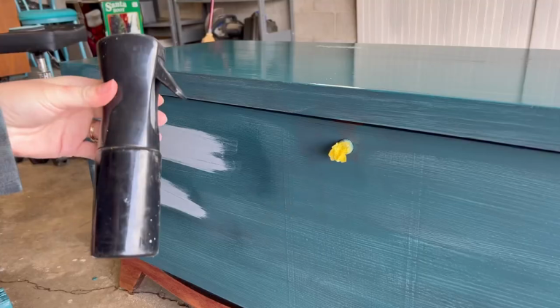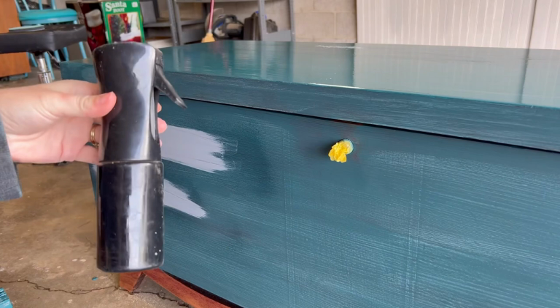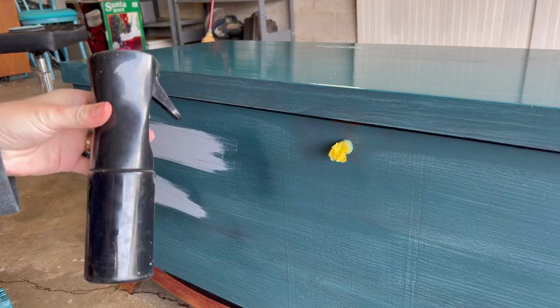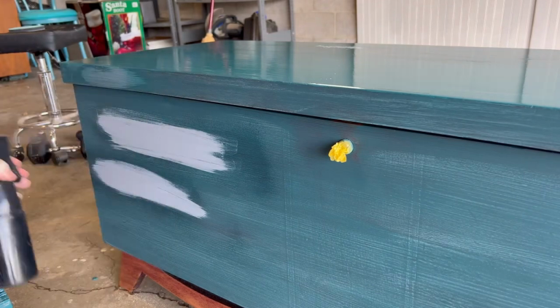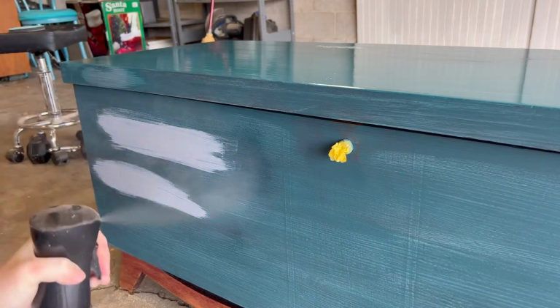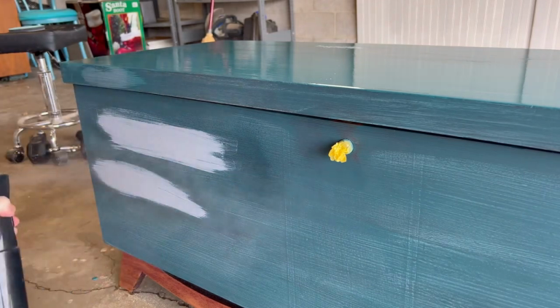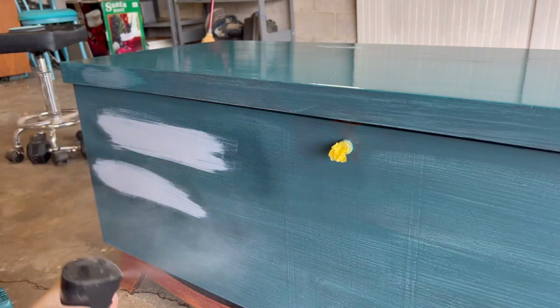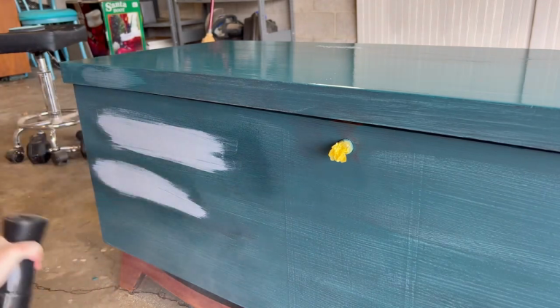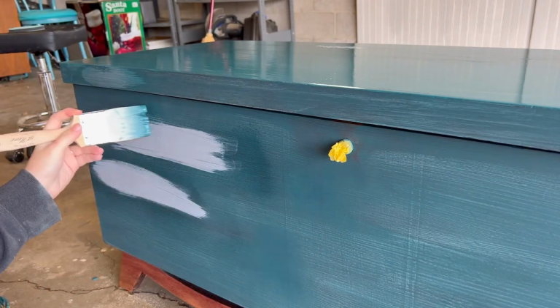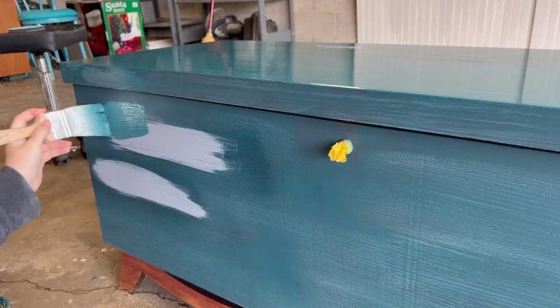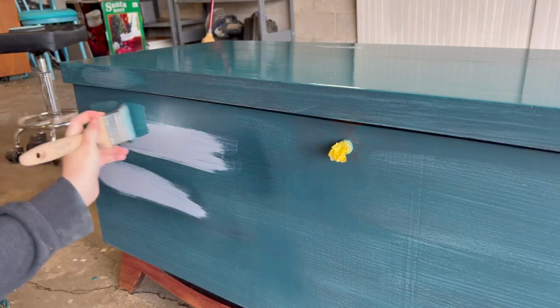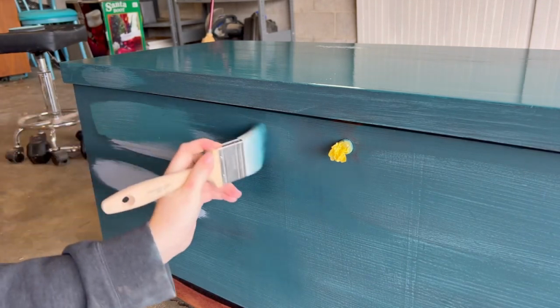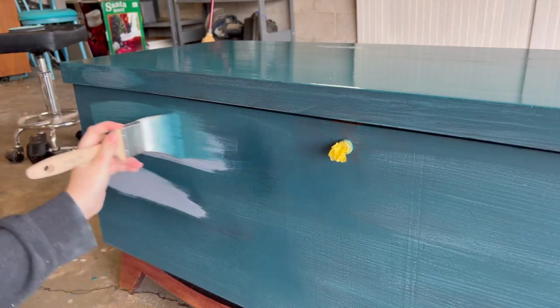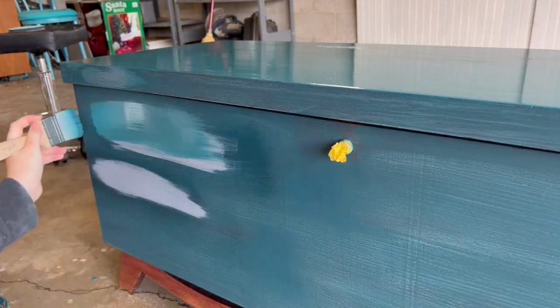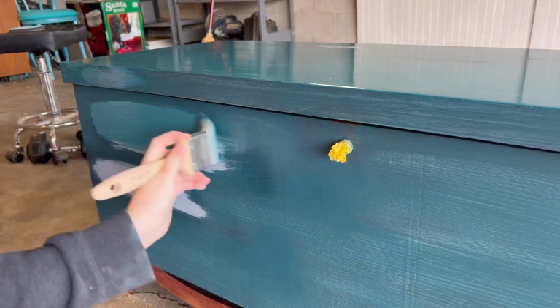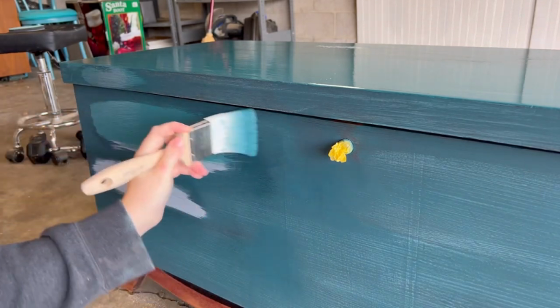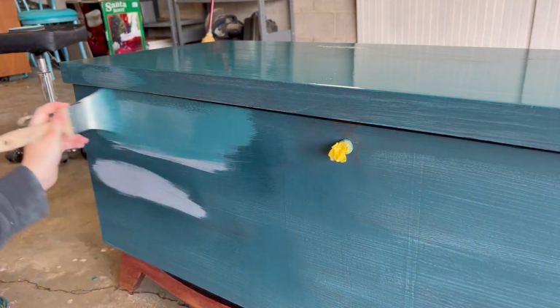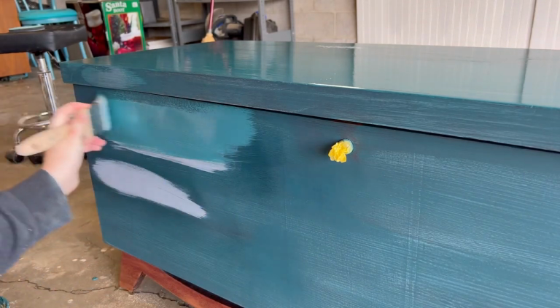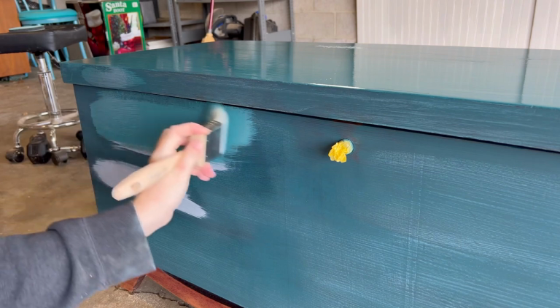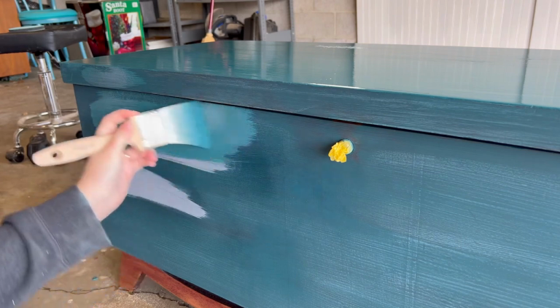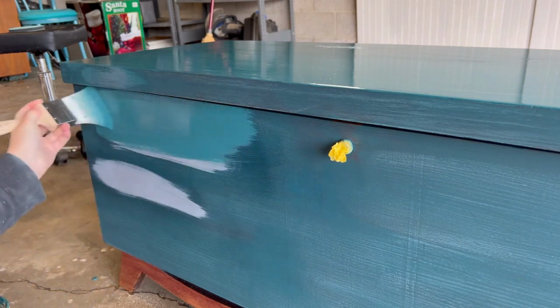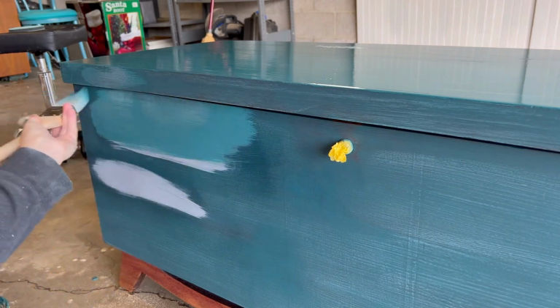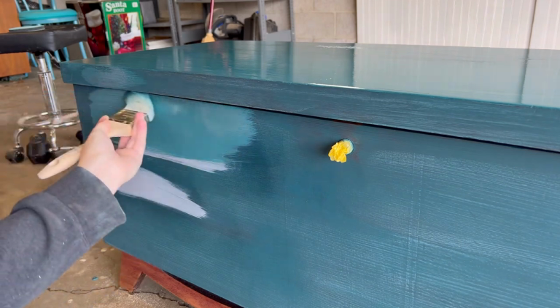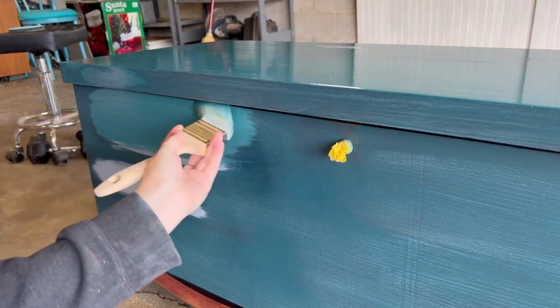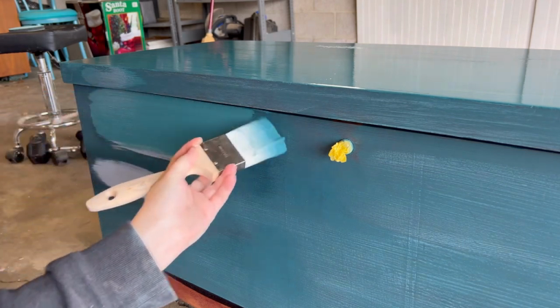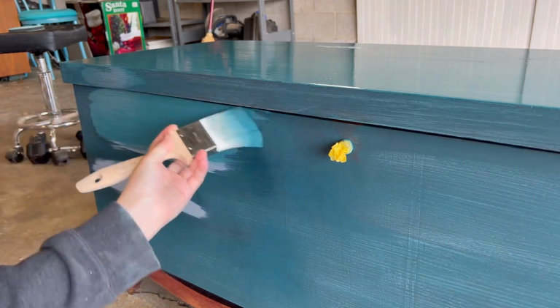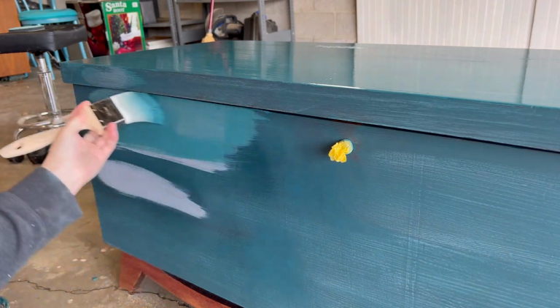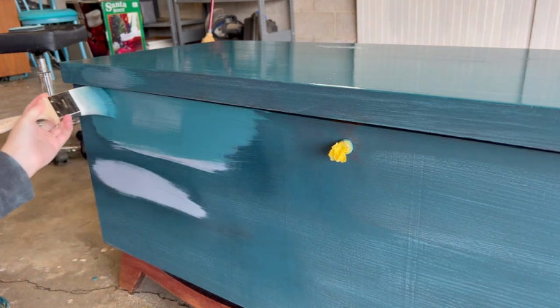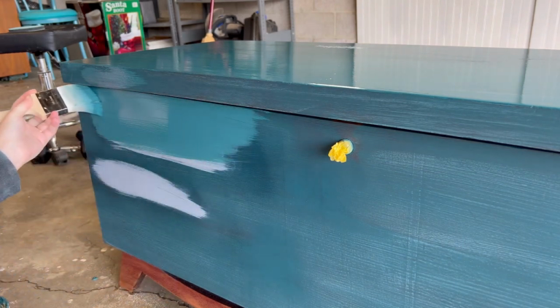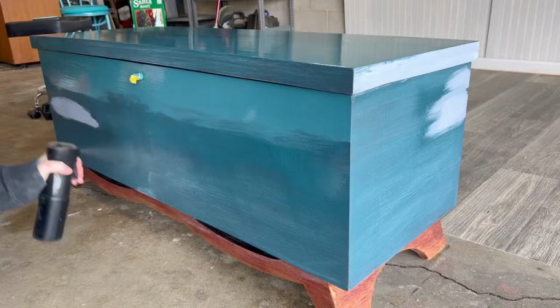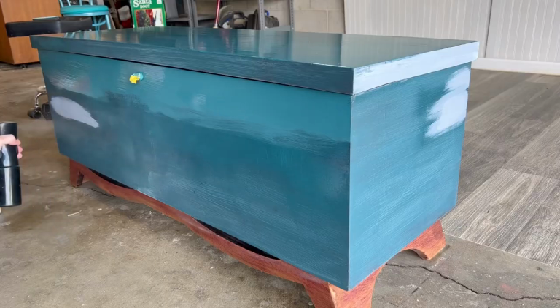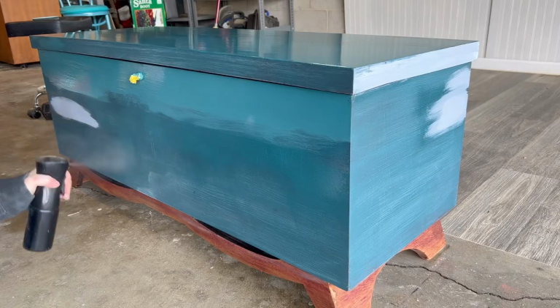After fixing those issues, it is time for coat number two. For this coat, I like to mist my piece with water before applying the paint, which allows the paint to spread a little easier. It also thins the paint slightly, which leads to less brushstrokes.